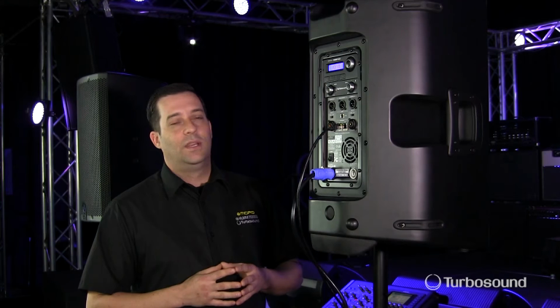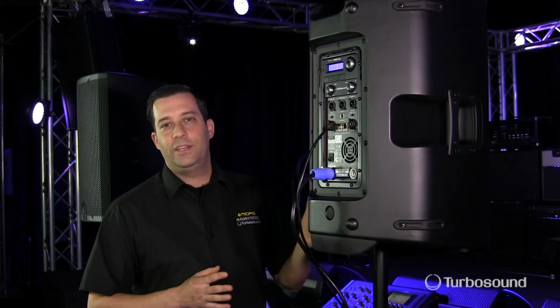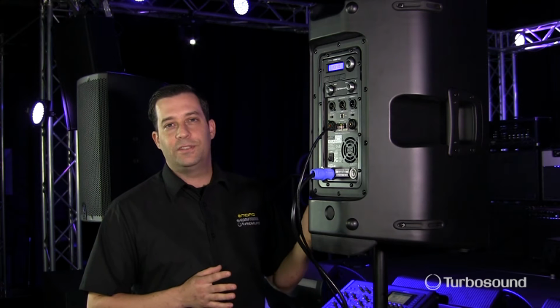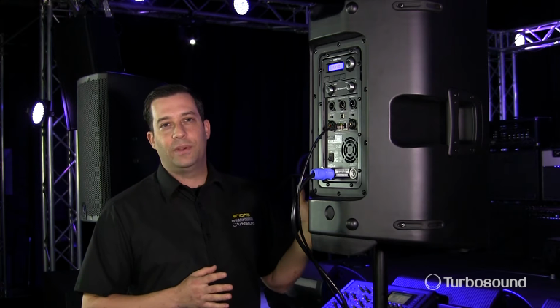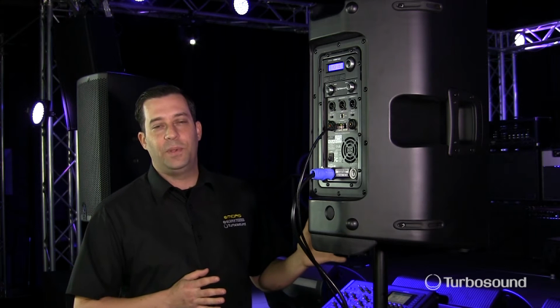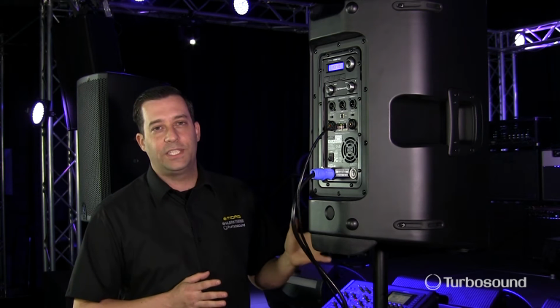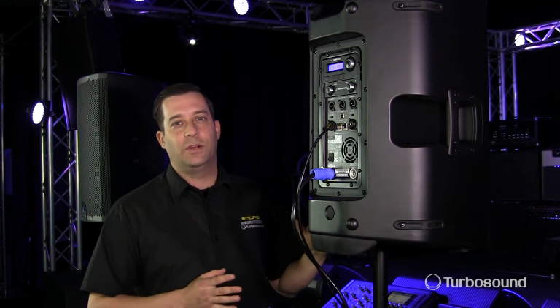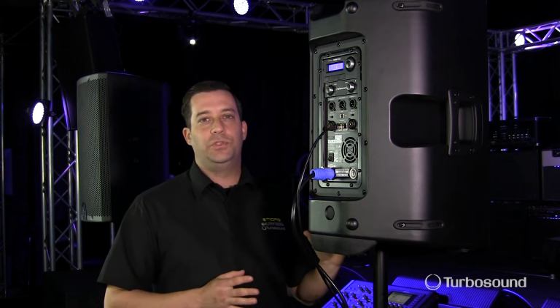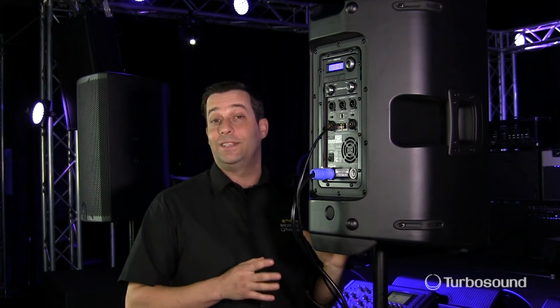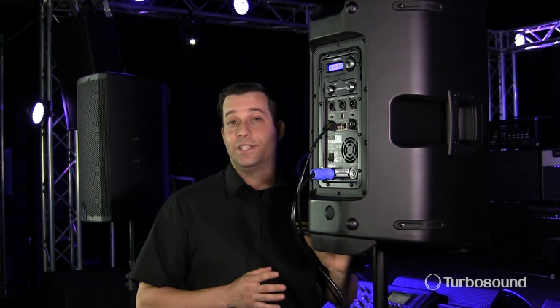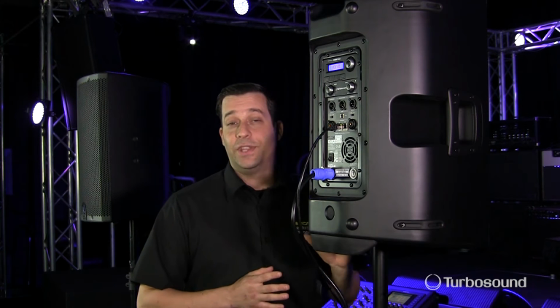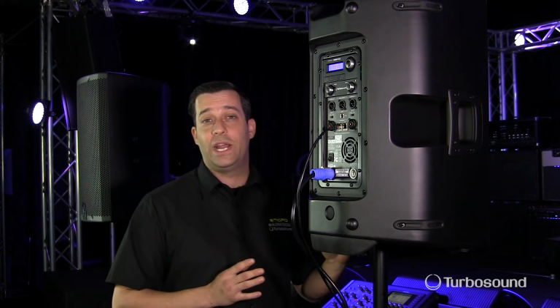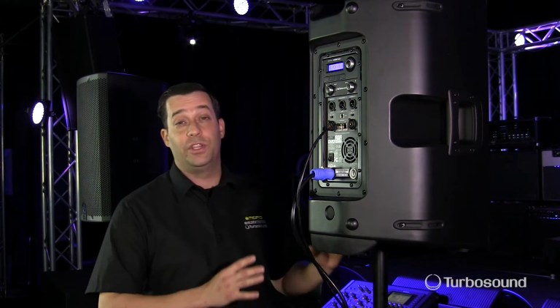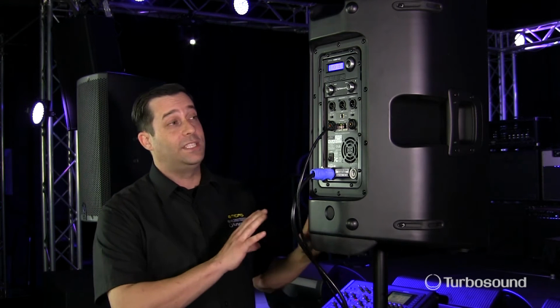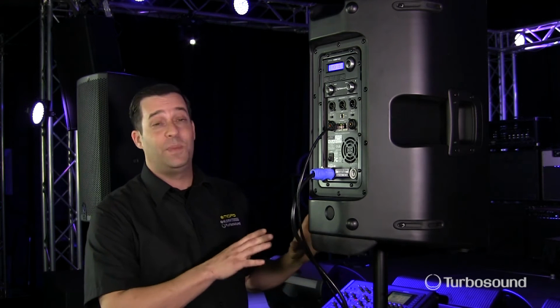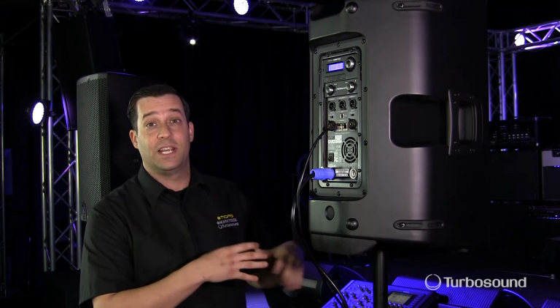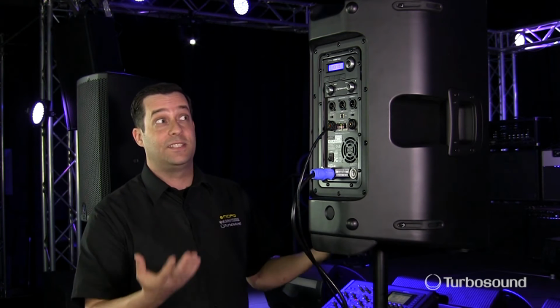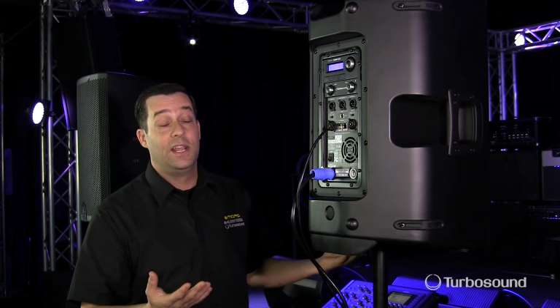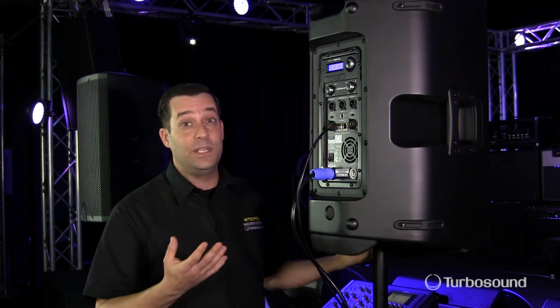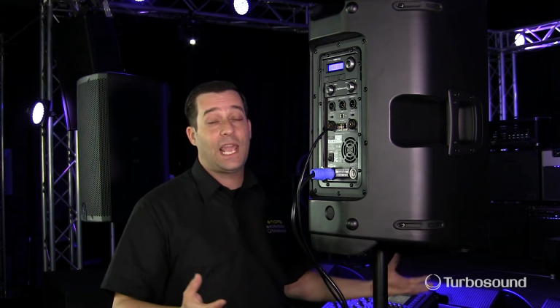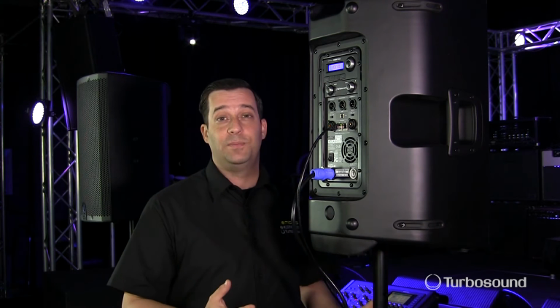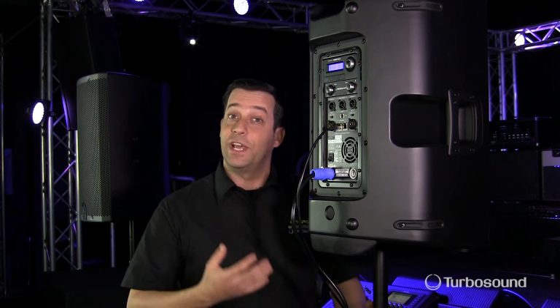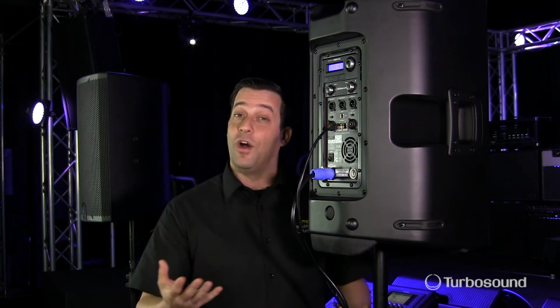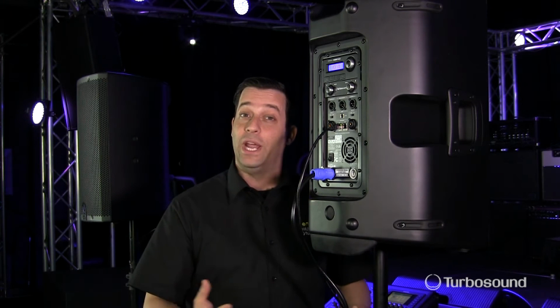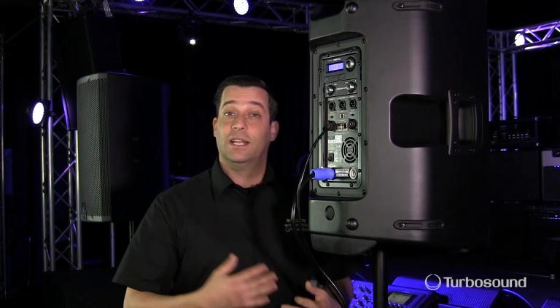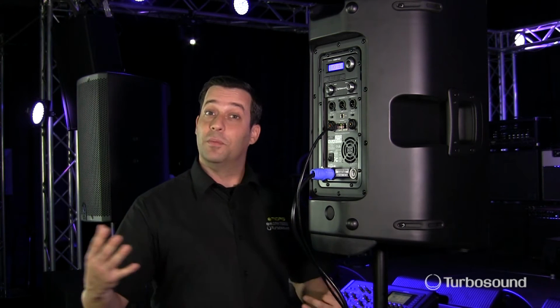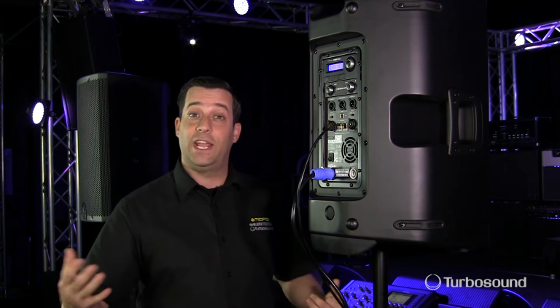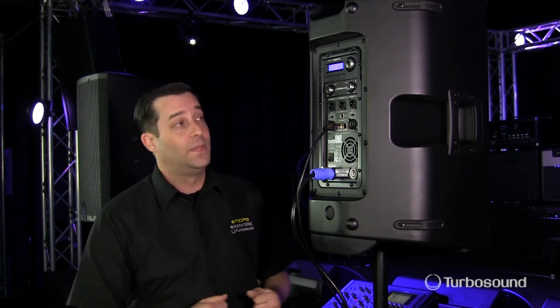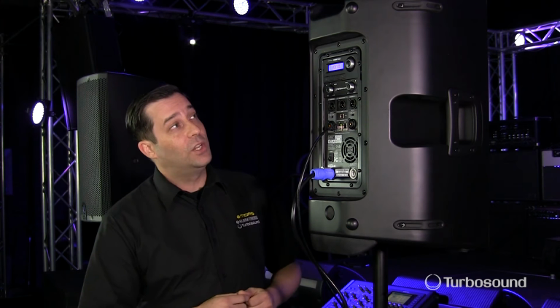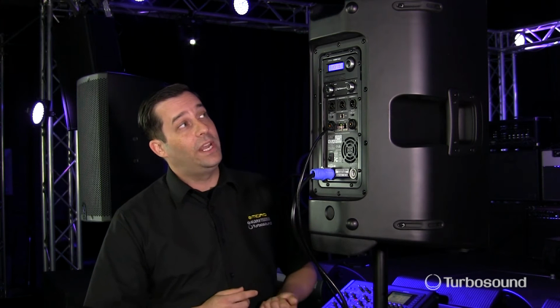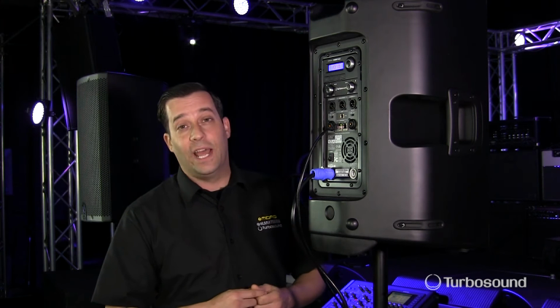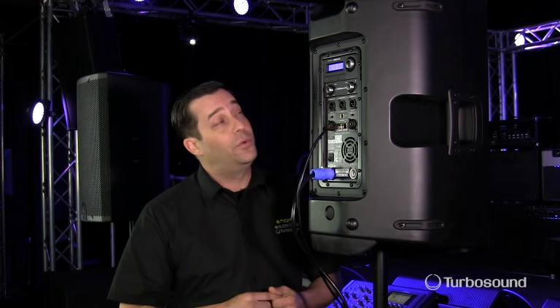The iQ series of powered loudspeakers actually allows you to set delays, which is great for utilizing these speakers as satellite speakers that are far away from the stage, for example. So let's go ahead and get into that real quick.